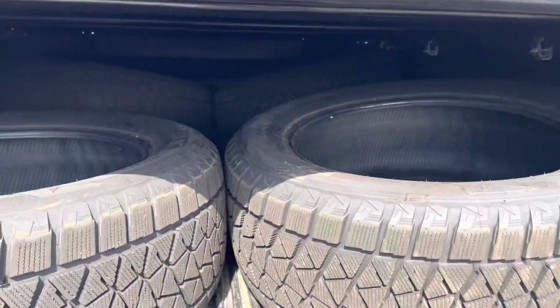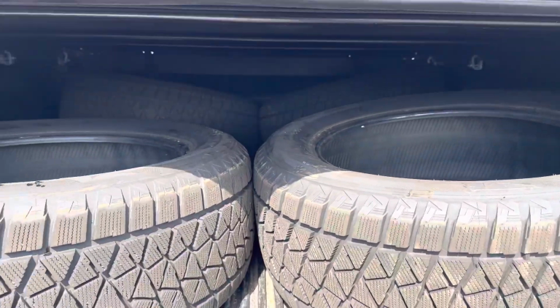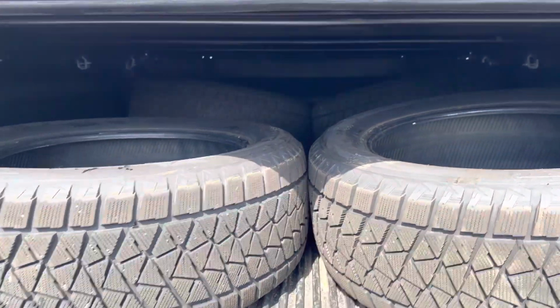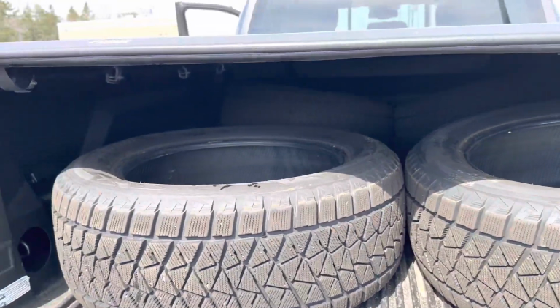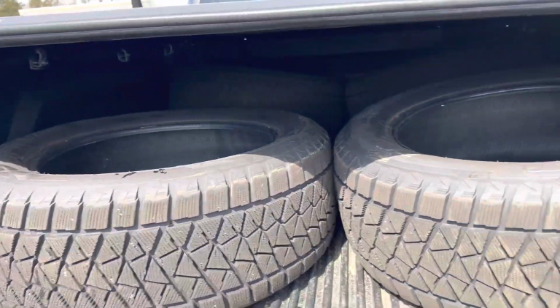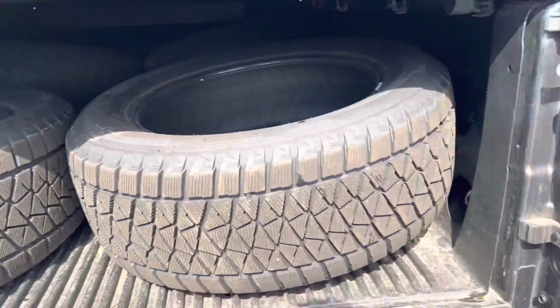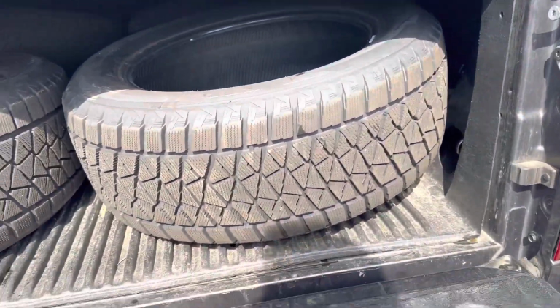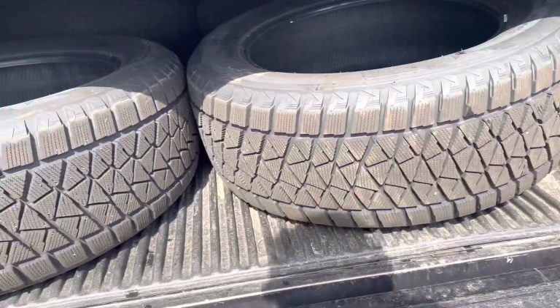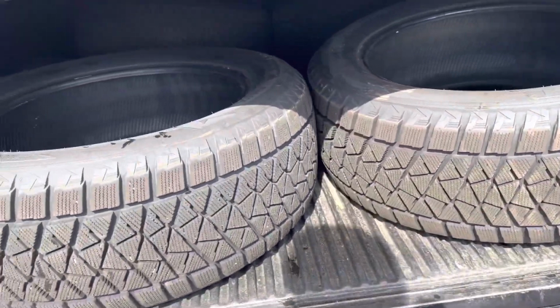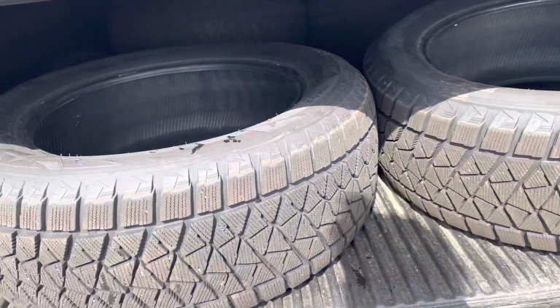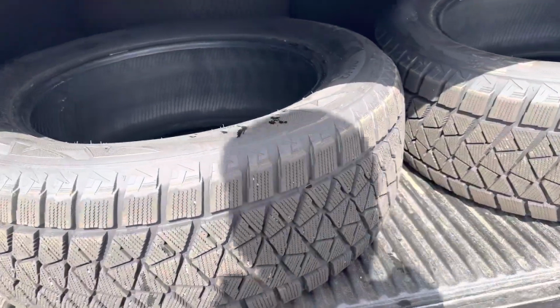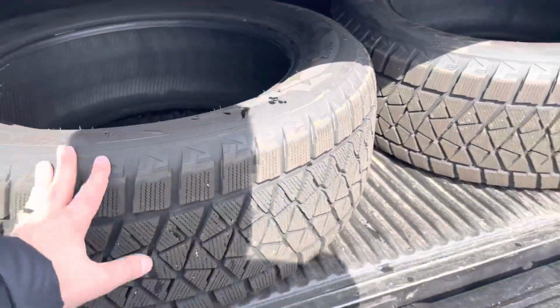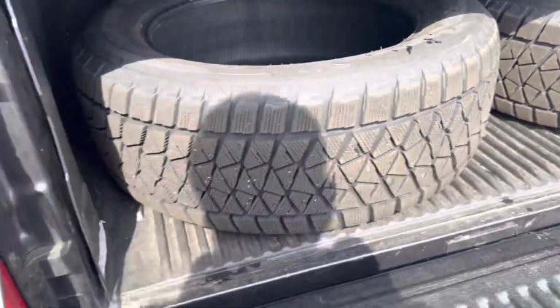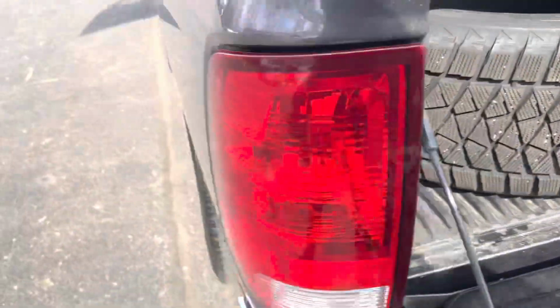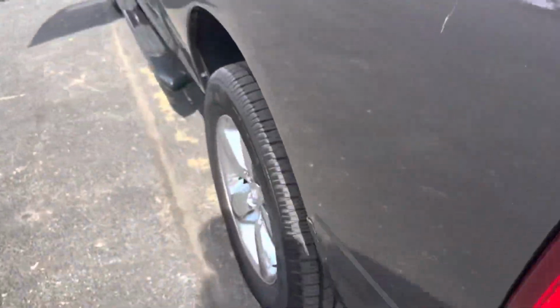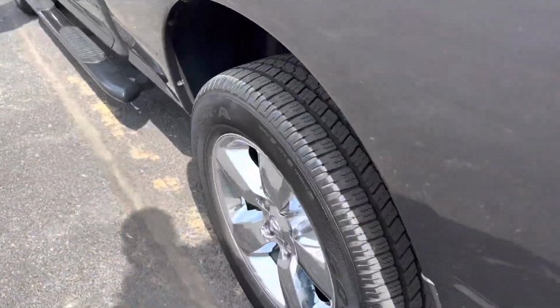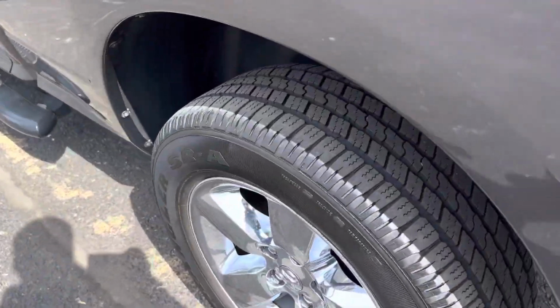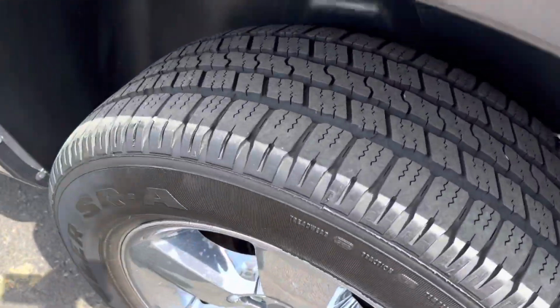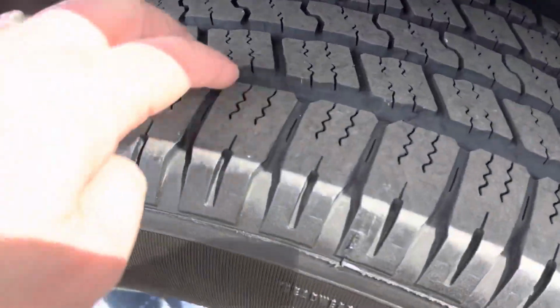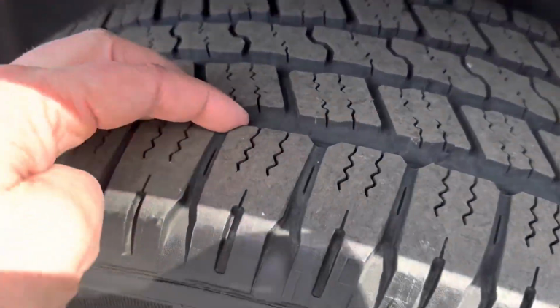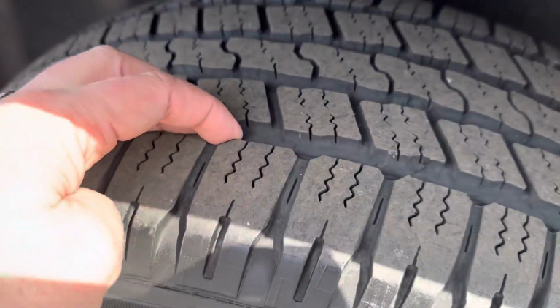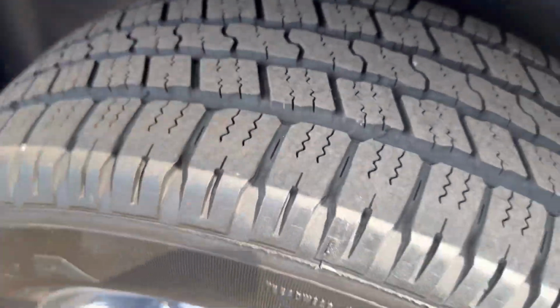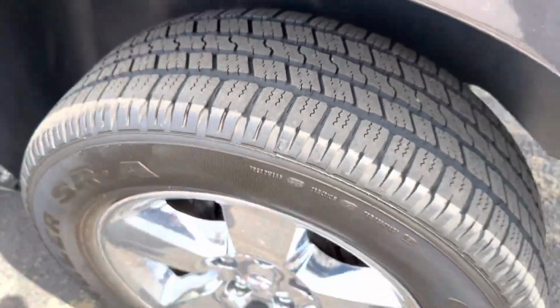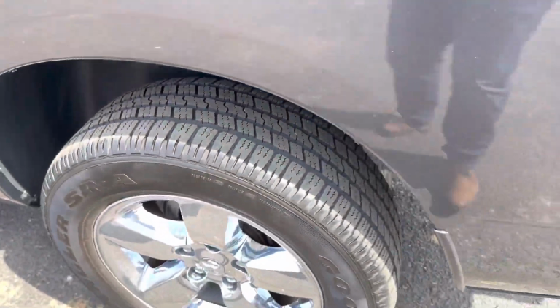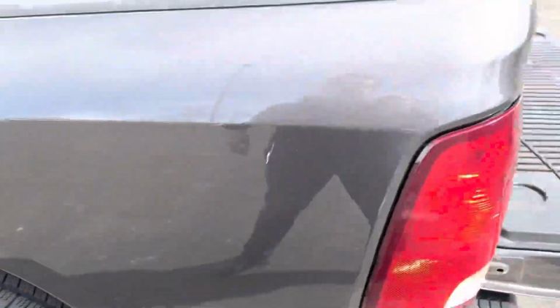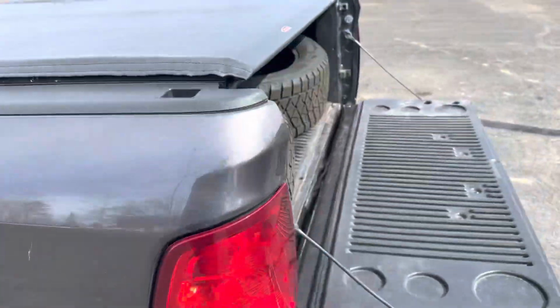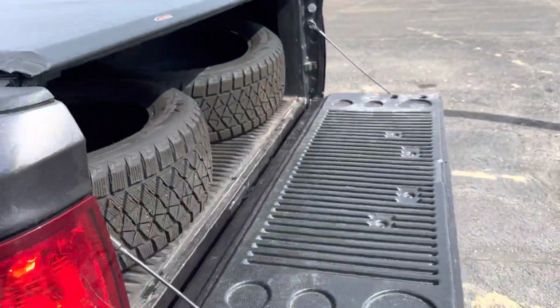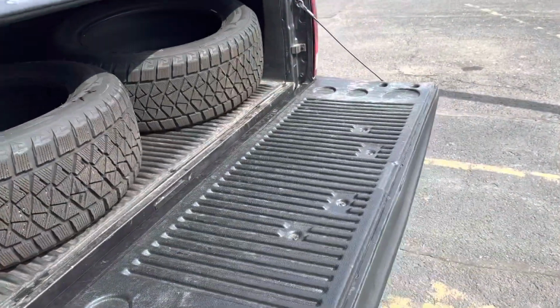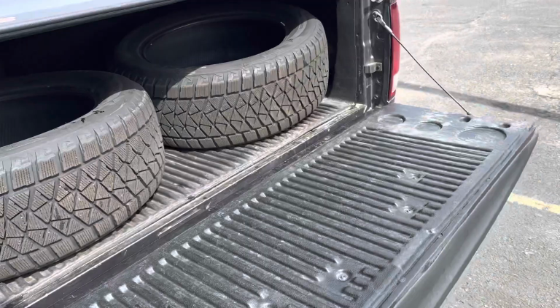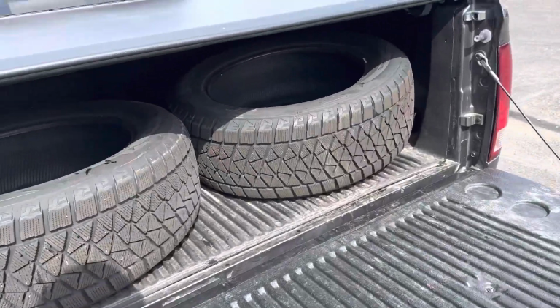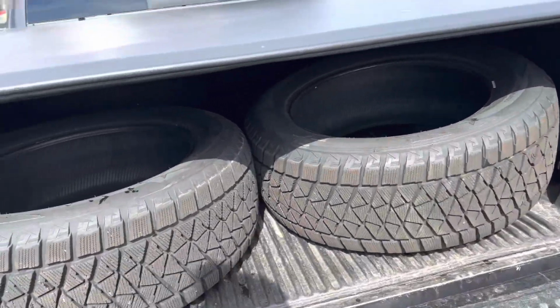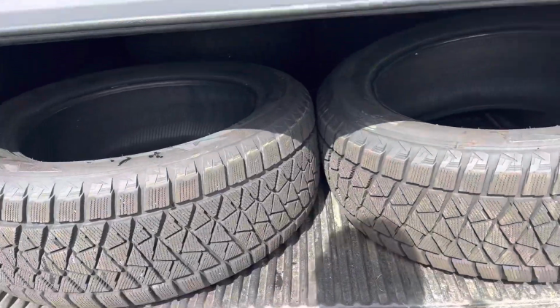You've got bed liner all set up back here. So you get summer tires with tons of life left, and then winter tires for ultimate traction in the snow and ice.